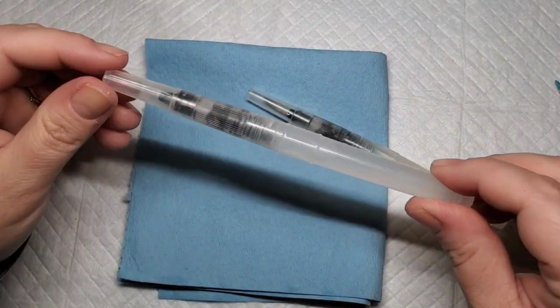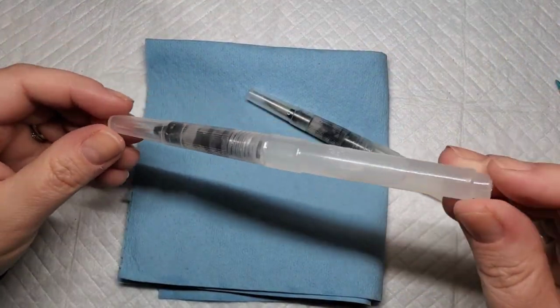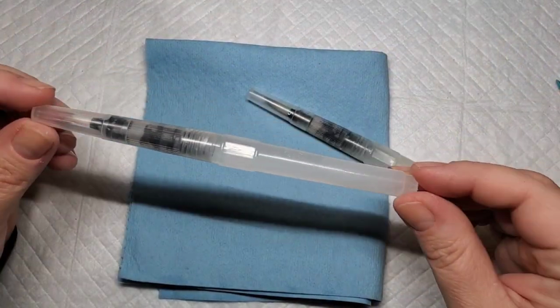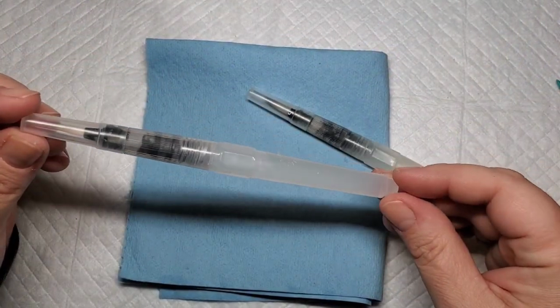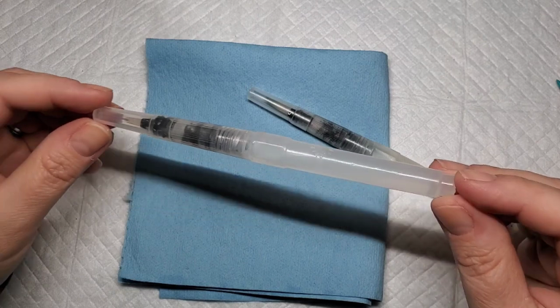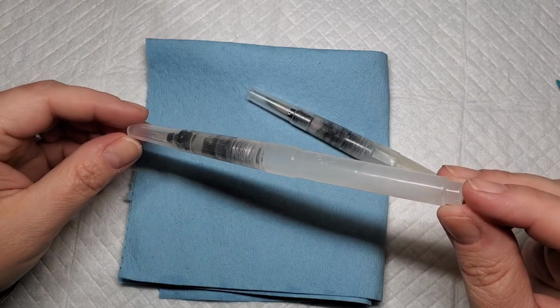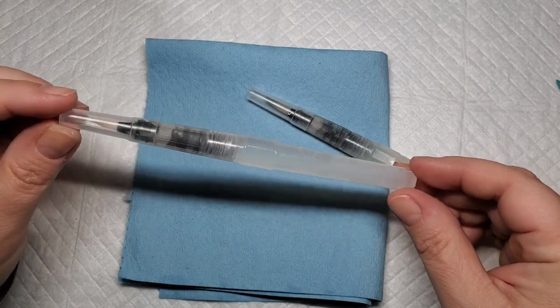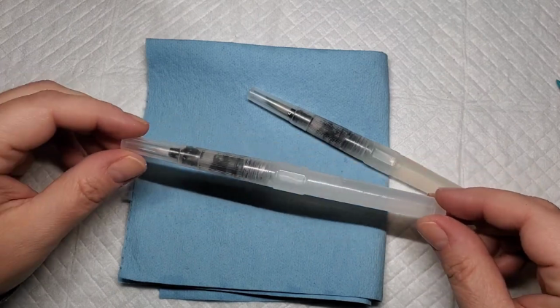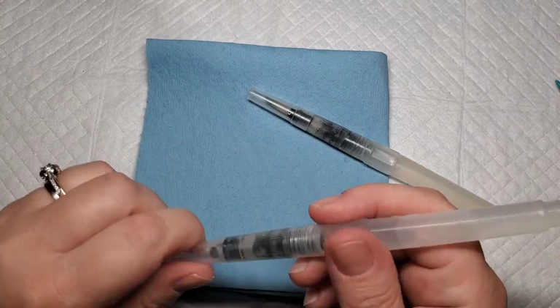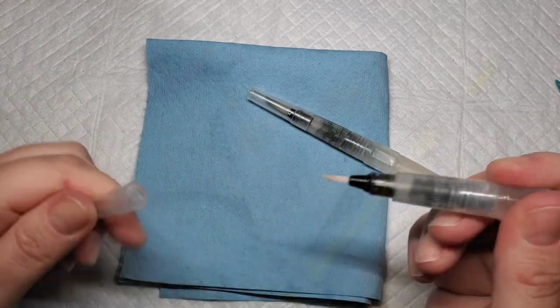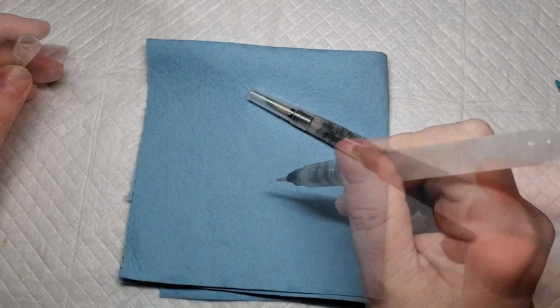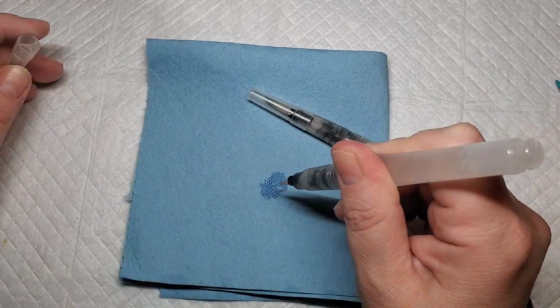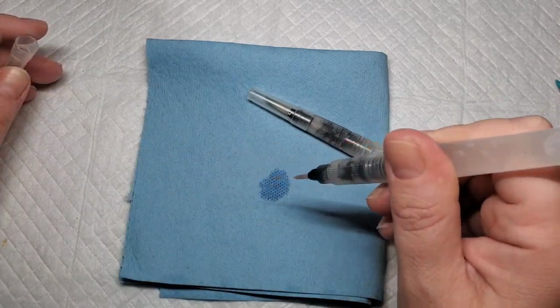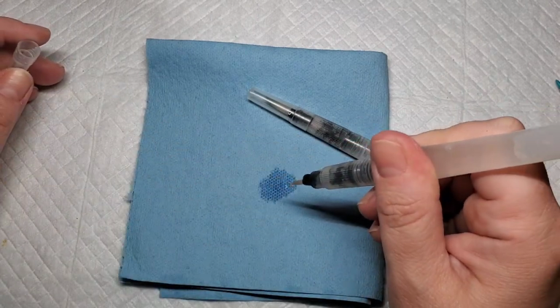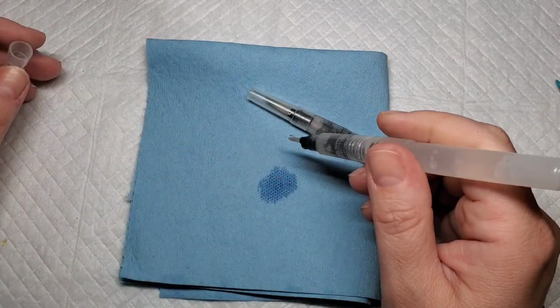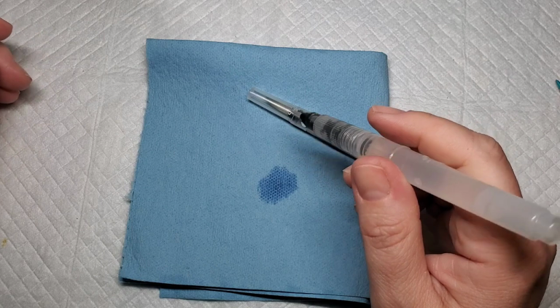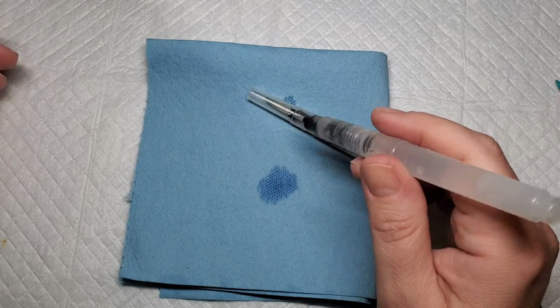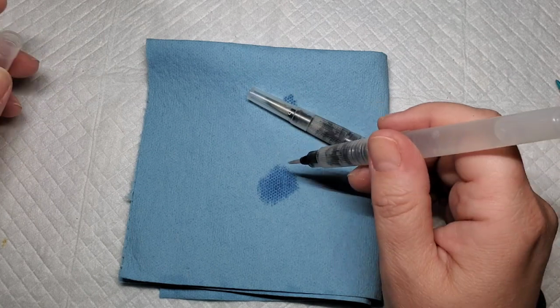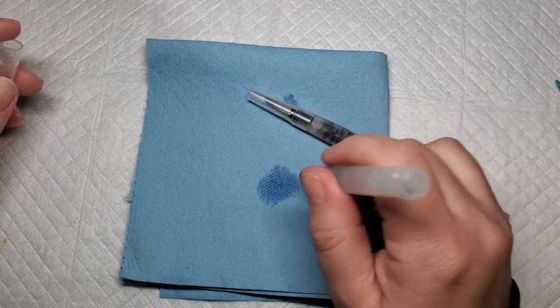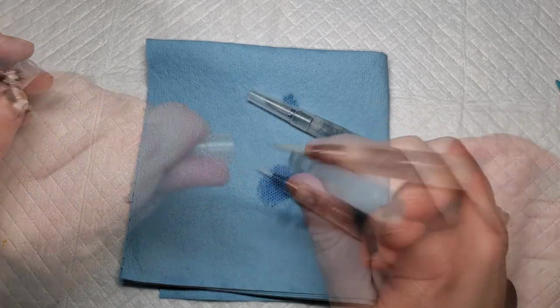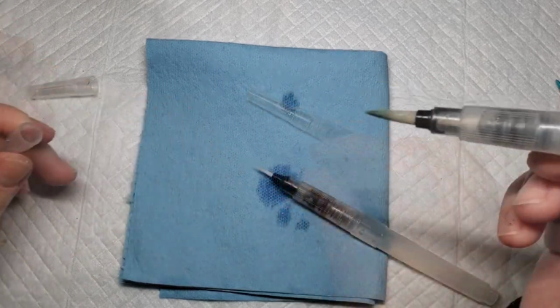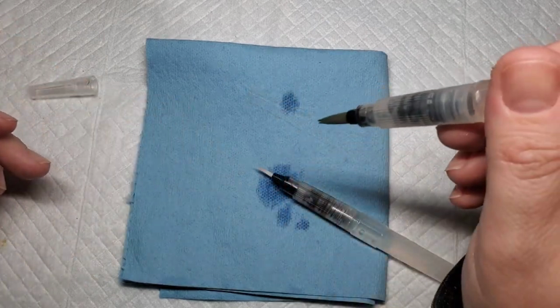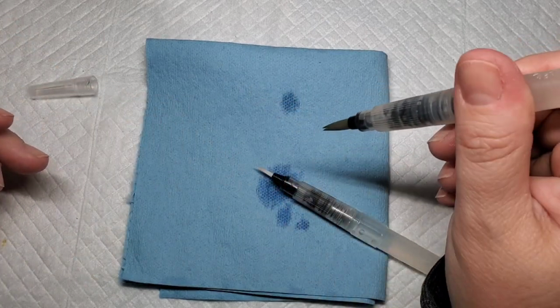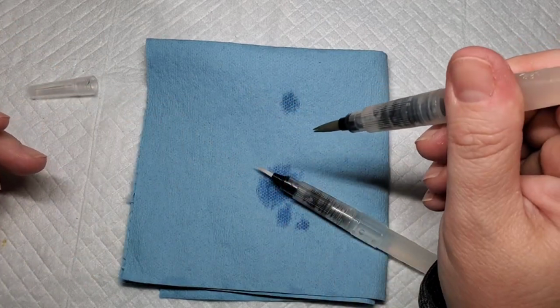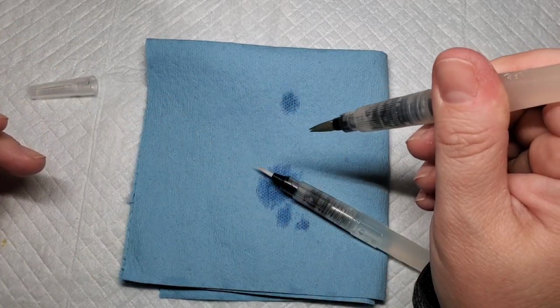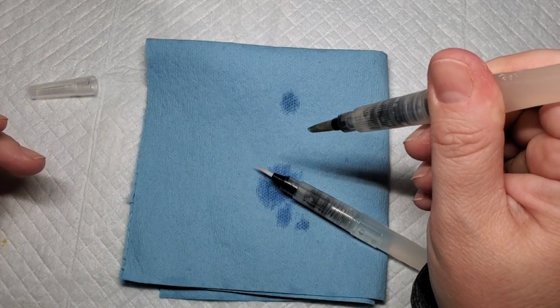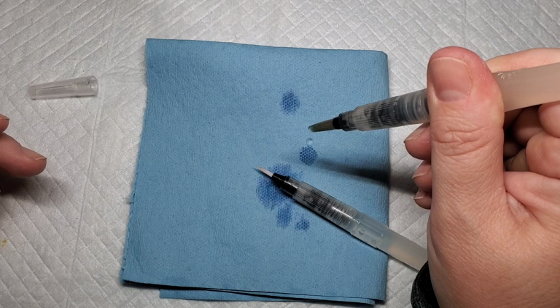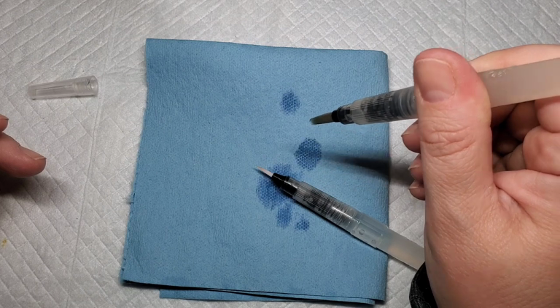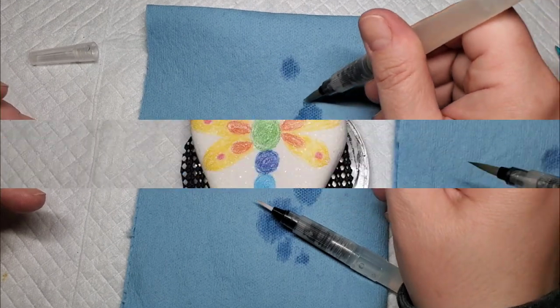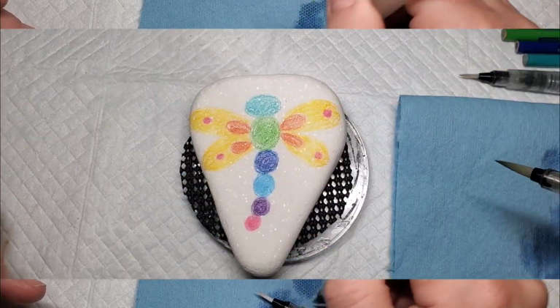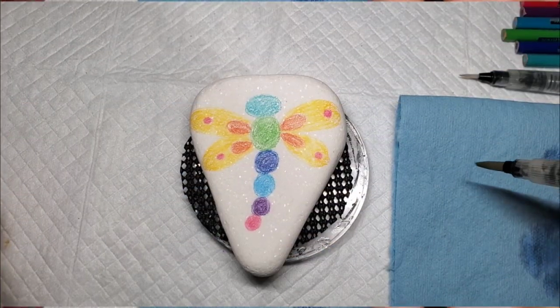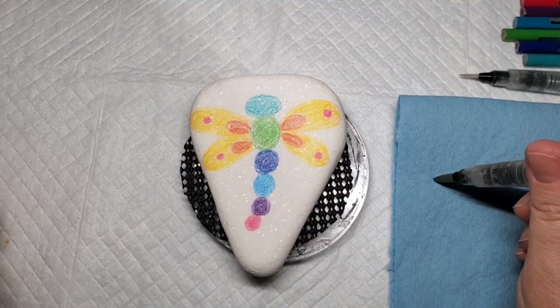These are water brushes that I picked up at Michael's. You unscrew the top and fill them with water, put the top back on, and when you squeeze them water comes out of the brush tip. This is how I'm going to get the watercolor look when I take these brushes back to the stone.